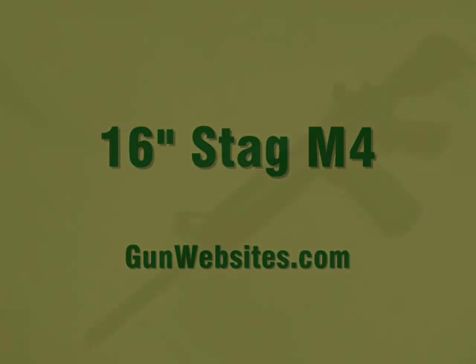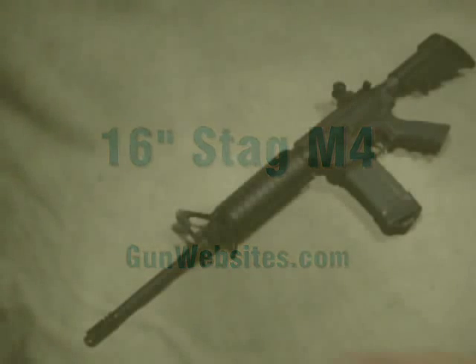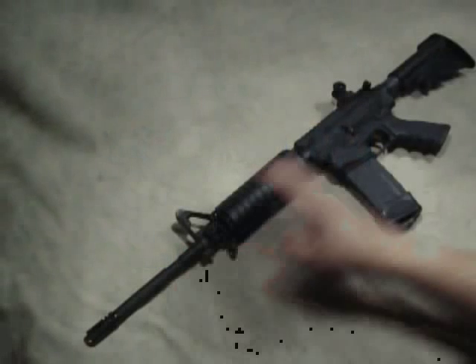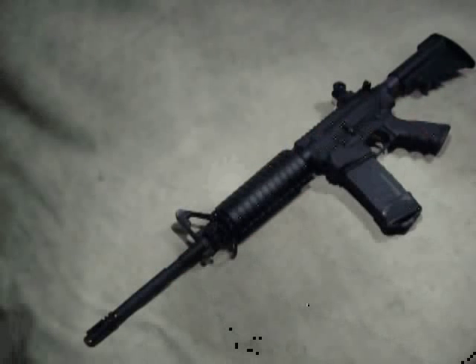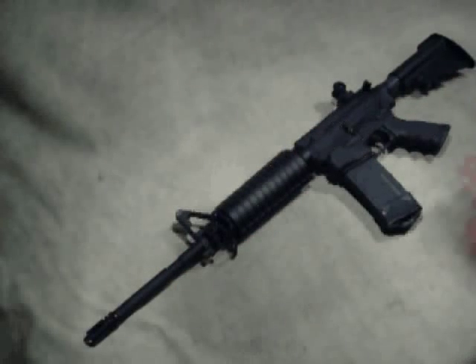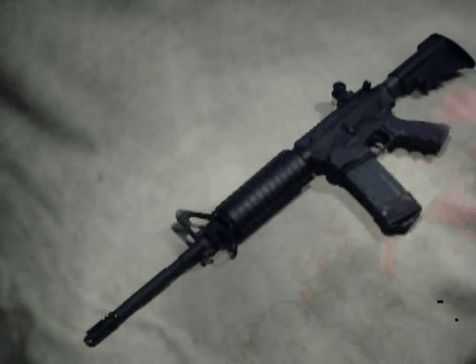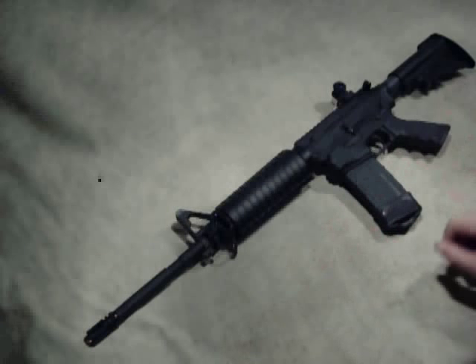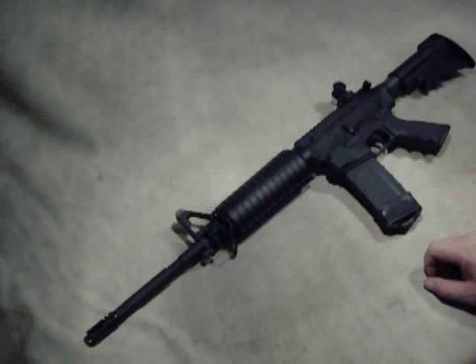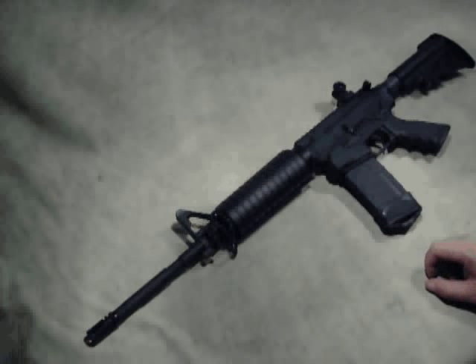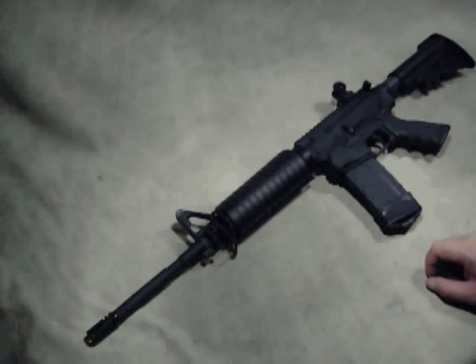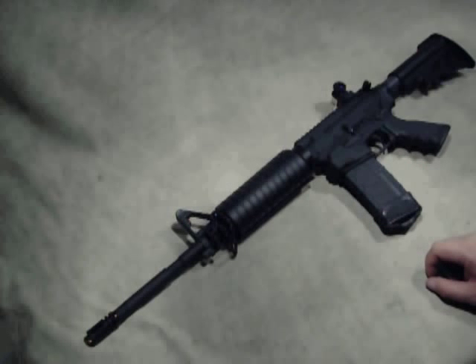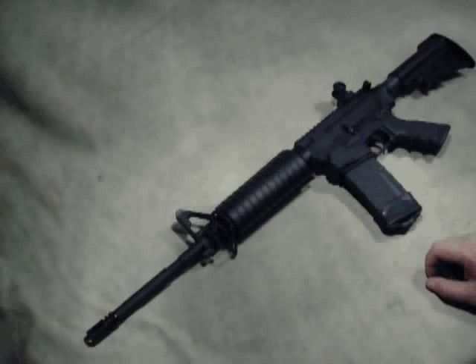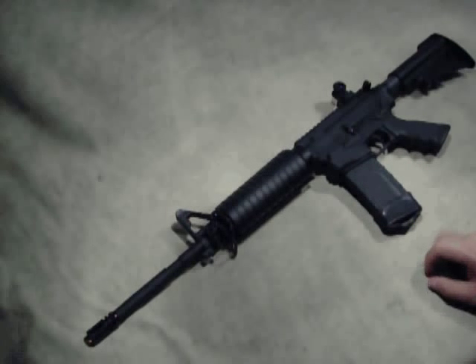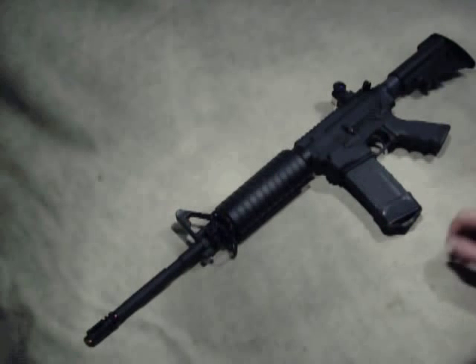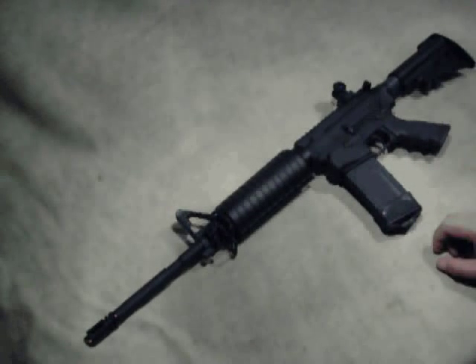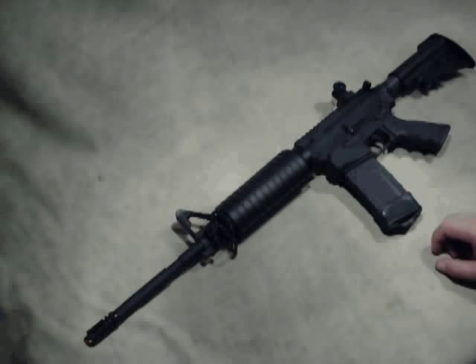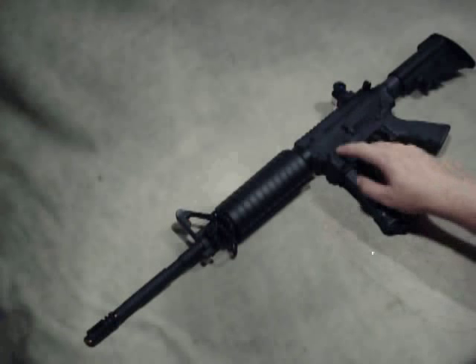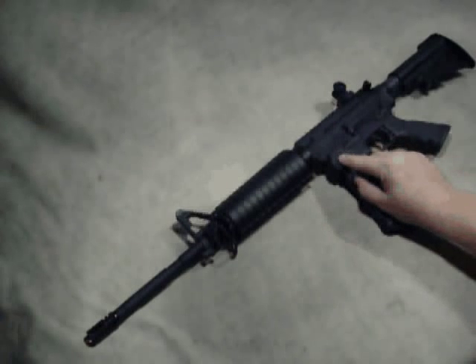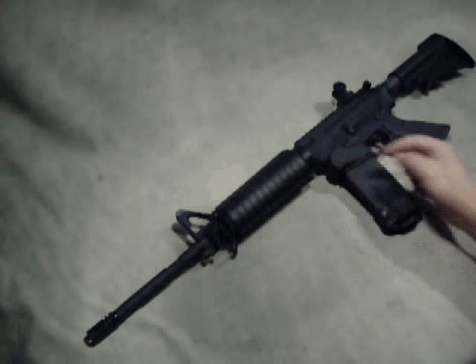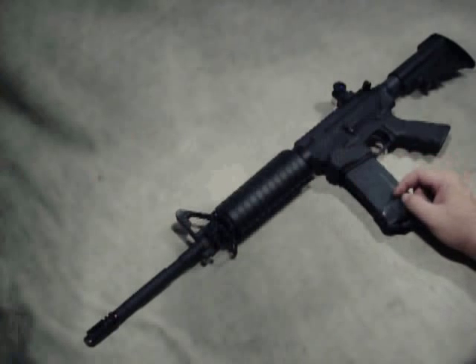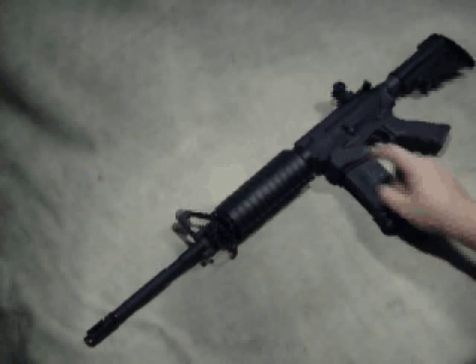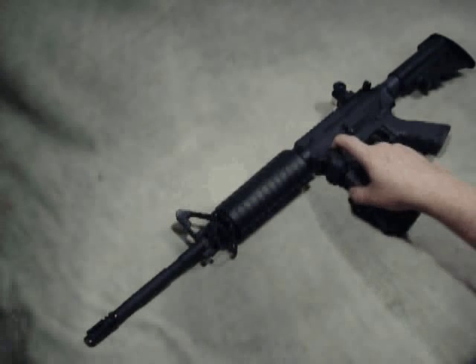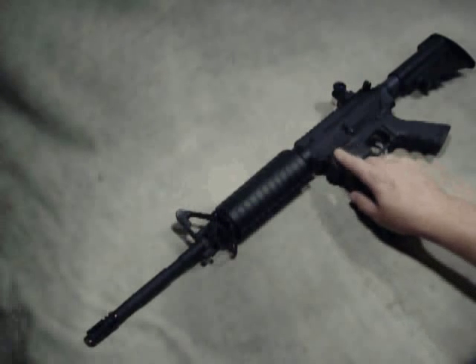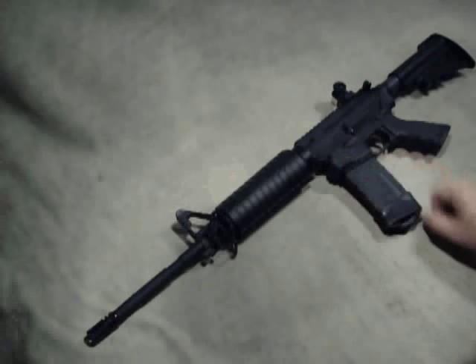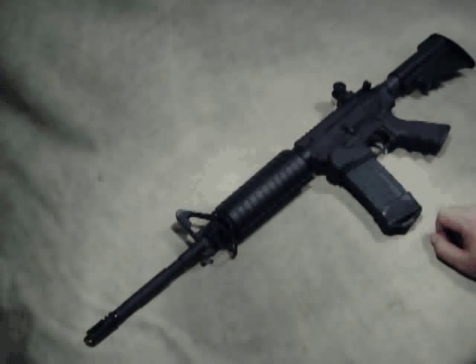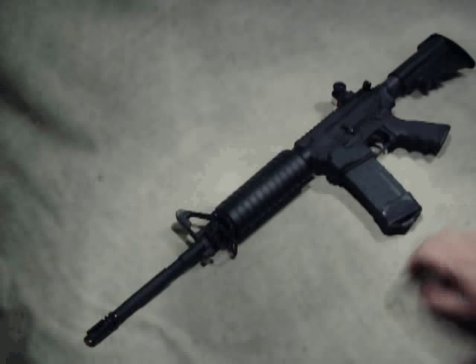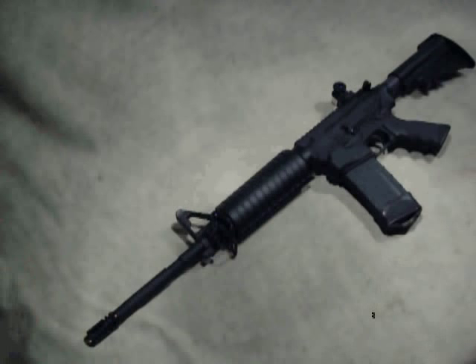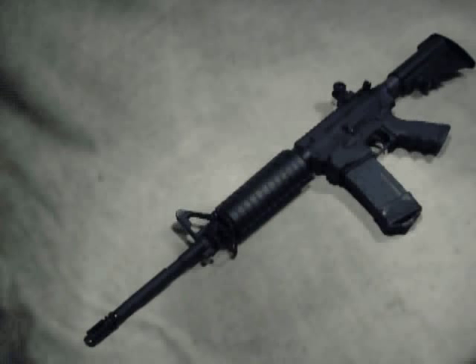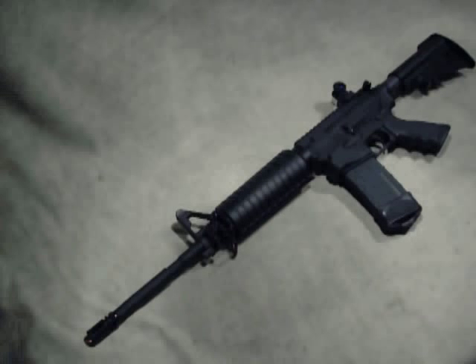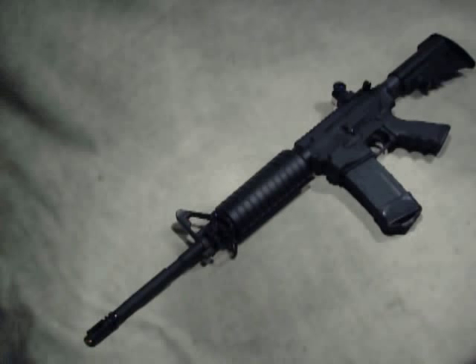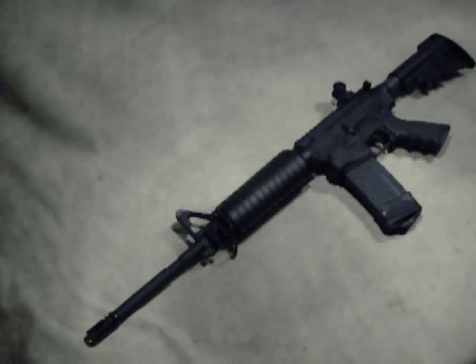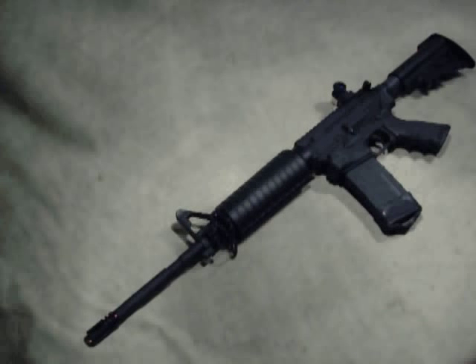This AR-15 is basically an M4 carbine setup, but it's sort of a hybrid. I put it together to do this review of the Never Quit Grip, which is on it right now, but I figured since it's put together, I might as well do a quick run-through.